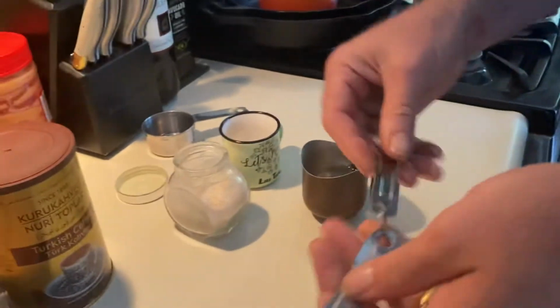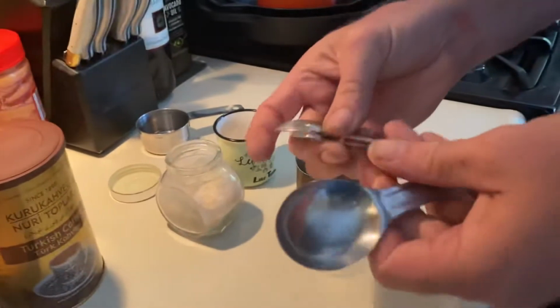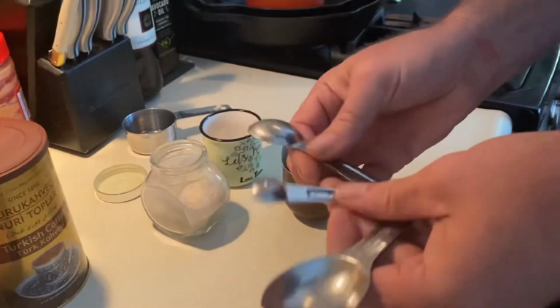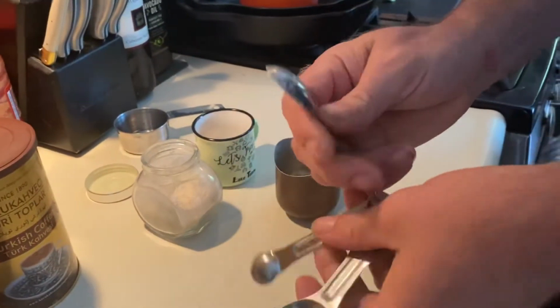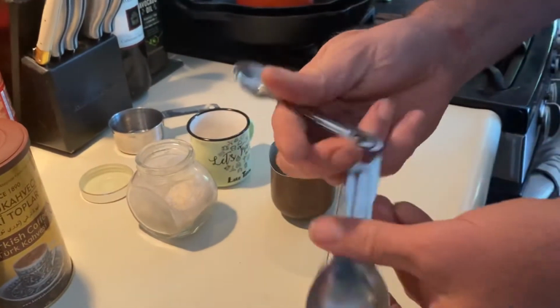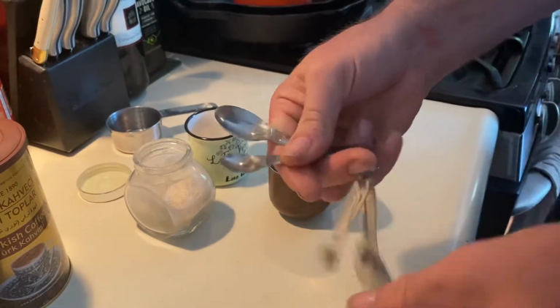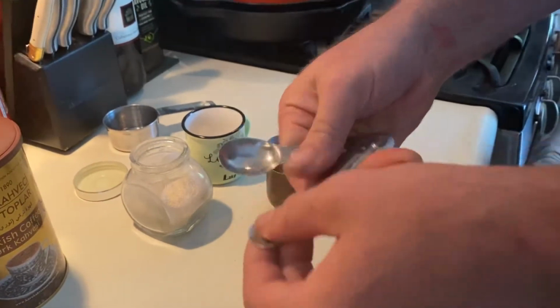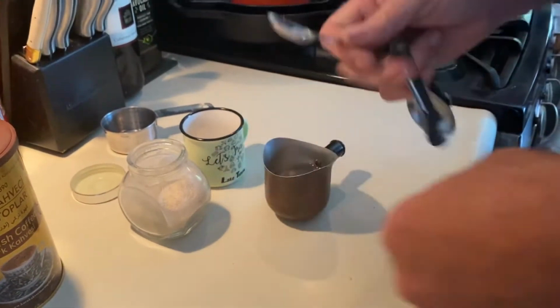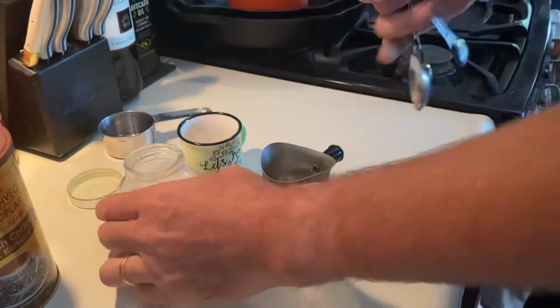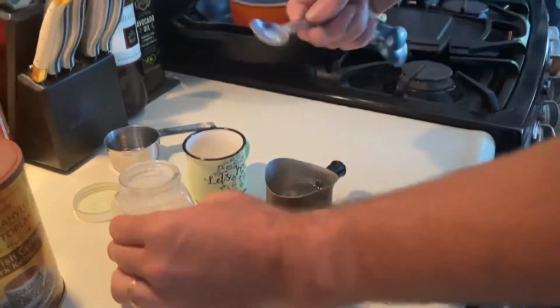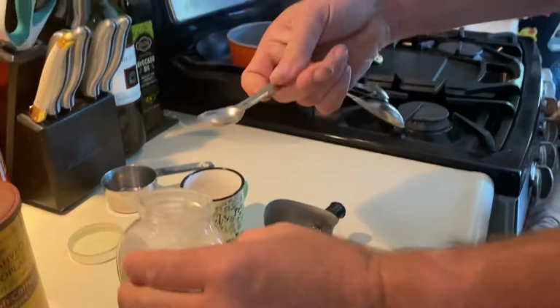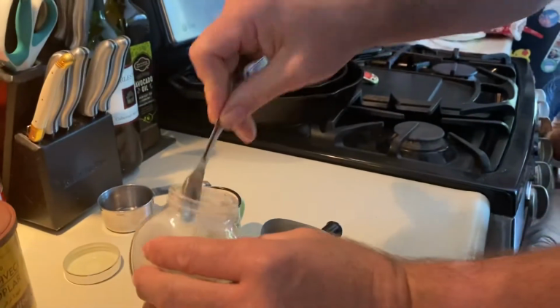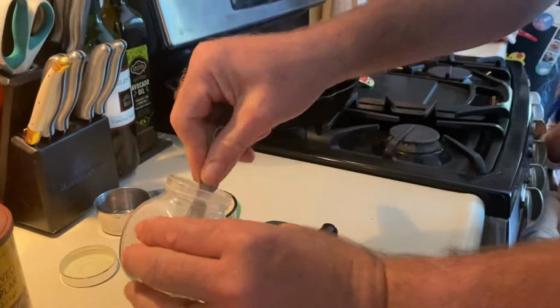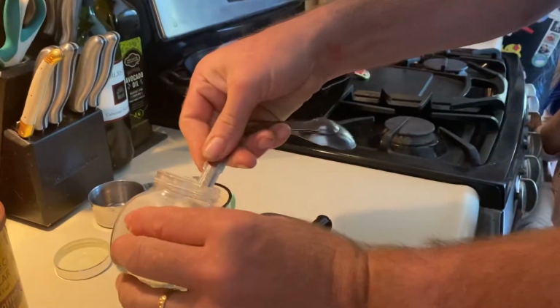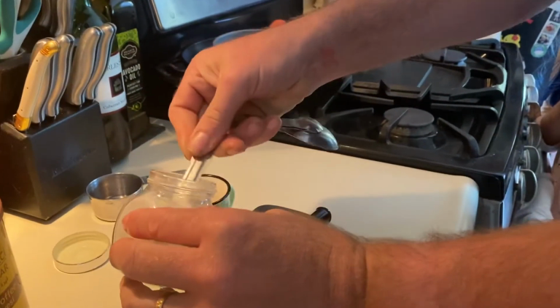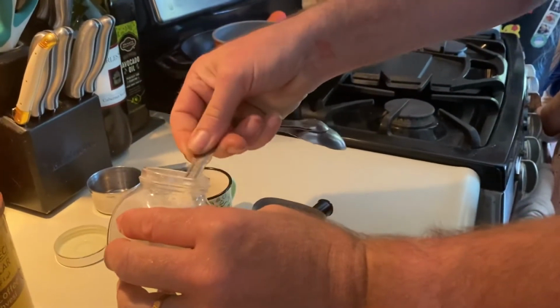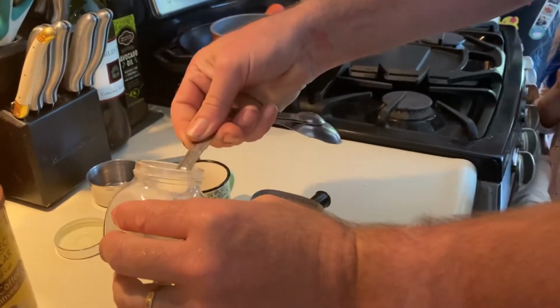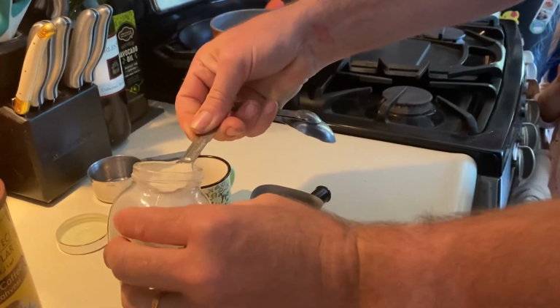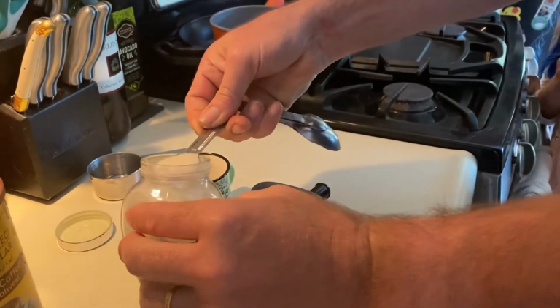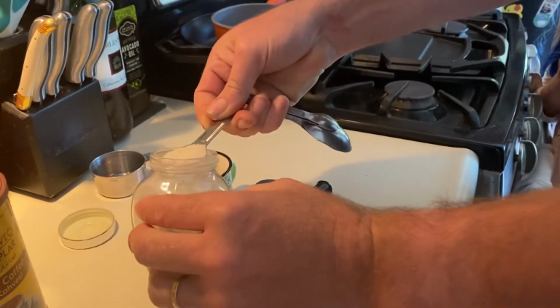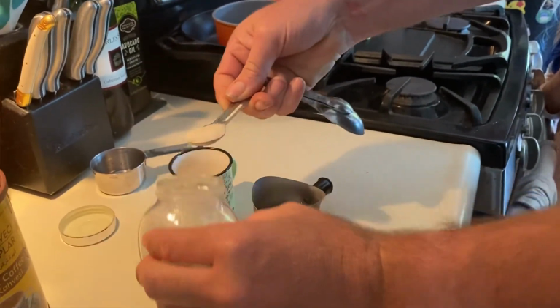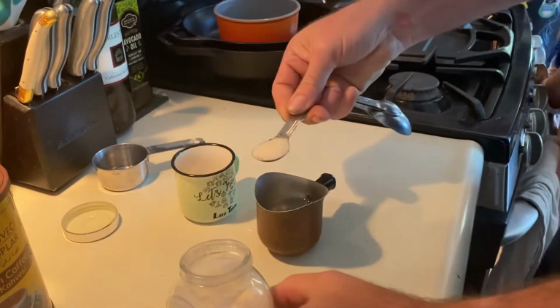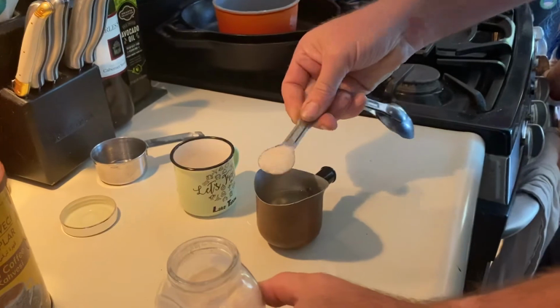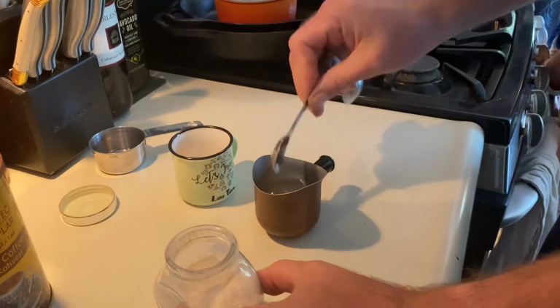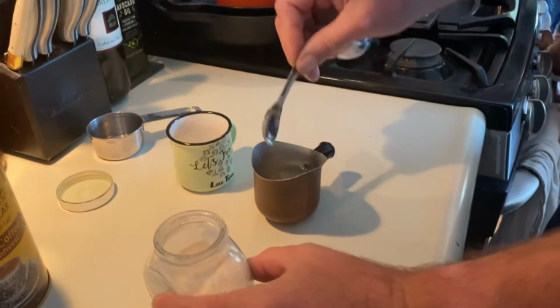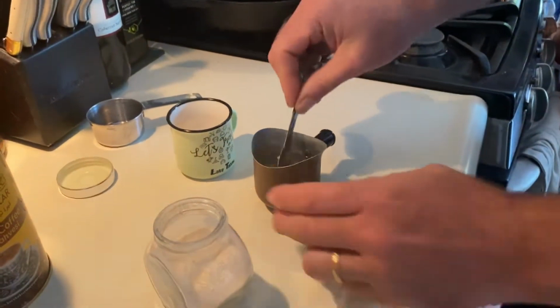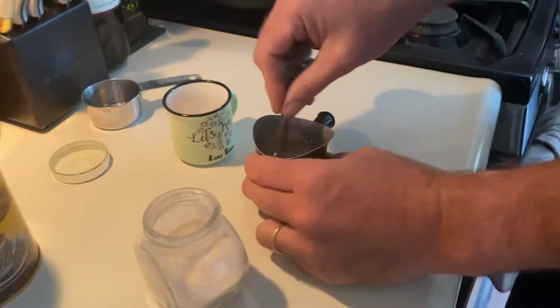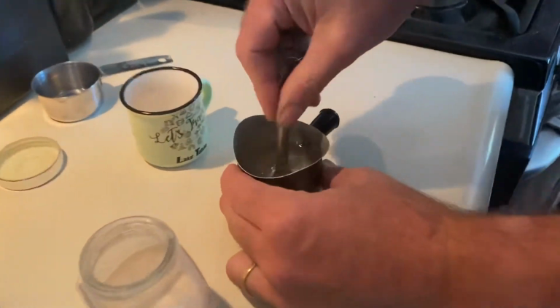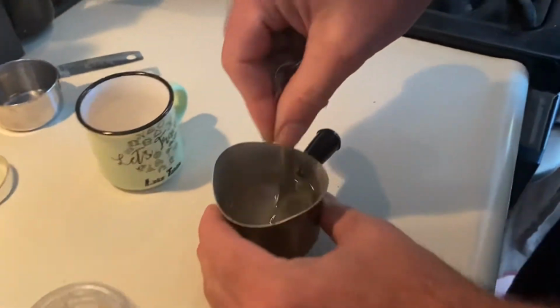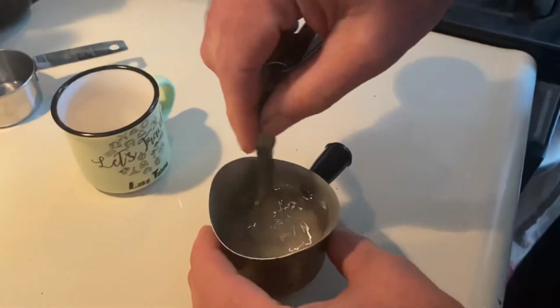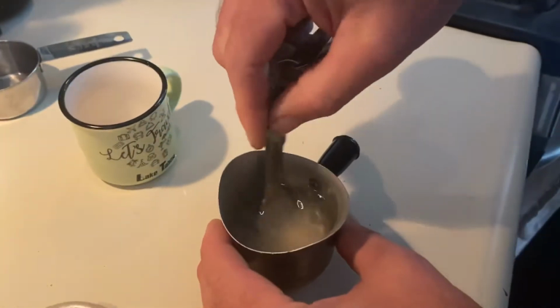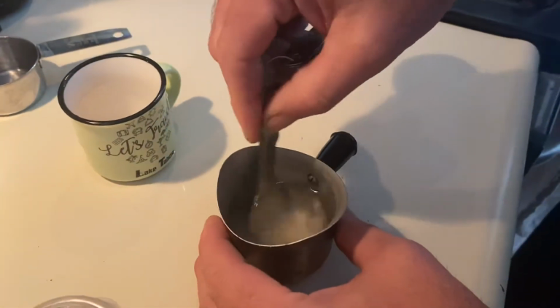What I like to do is have the sugar in there at the beginning. Most people don't need much more than a teaspoon of sugar. Go ahead and pour that in there and stir that around.